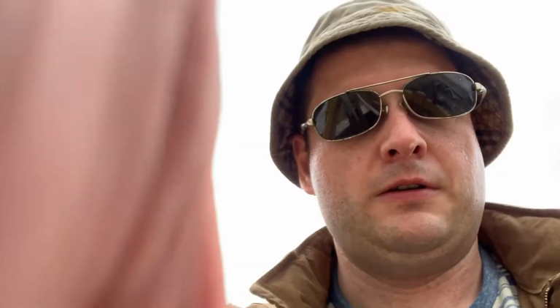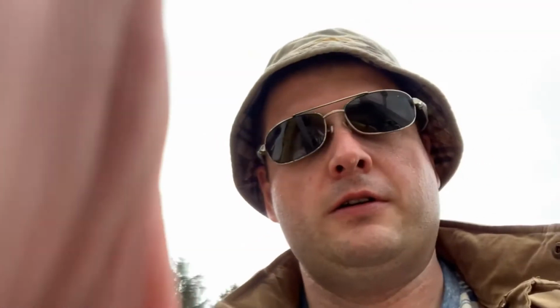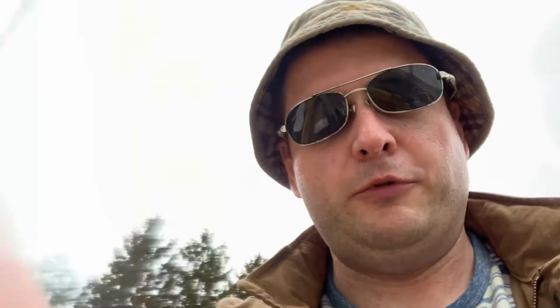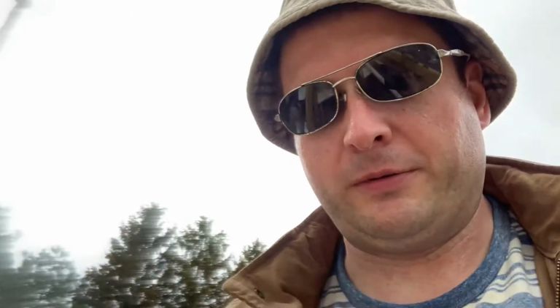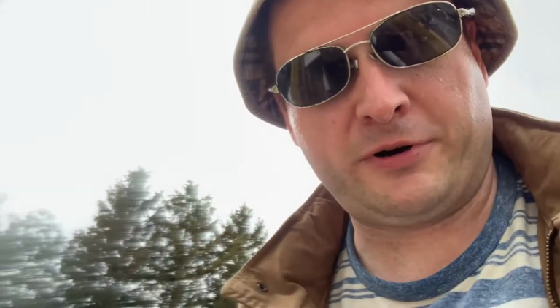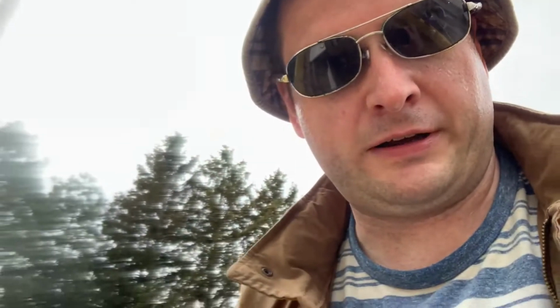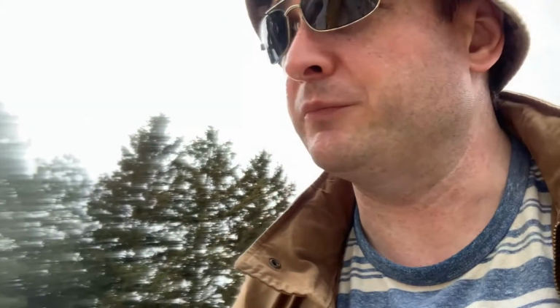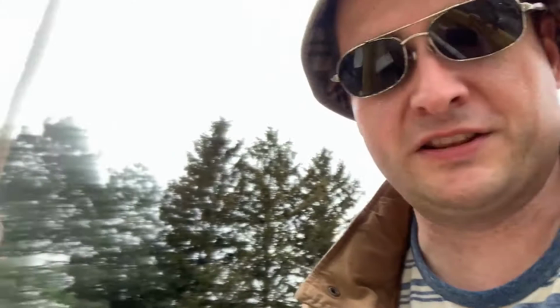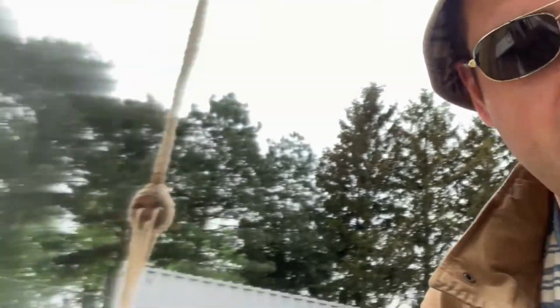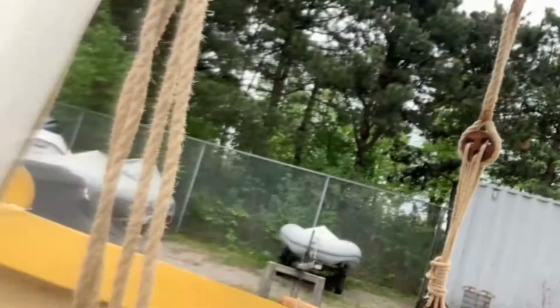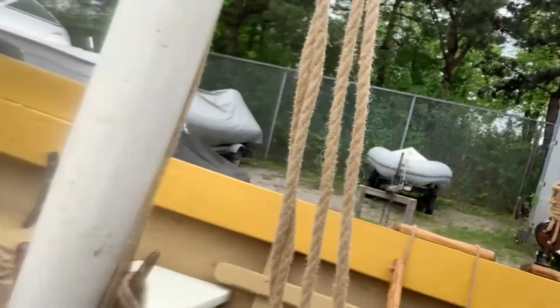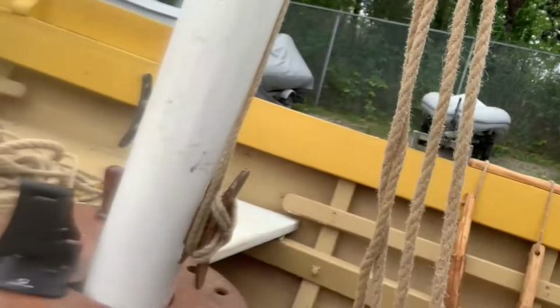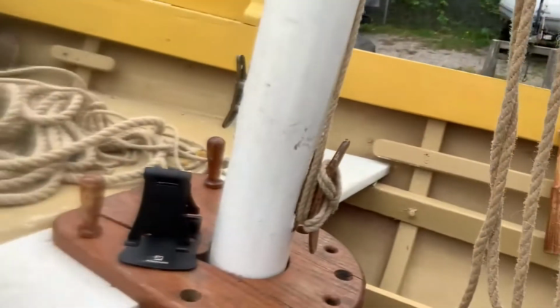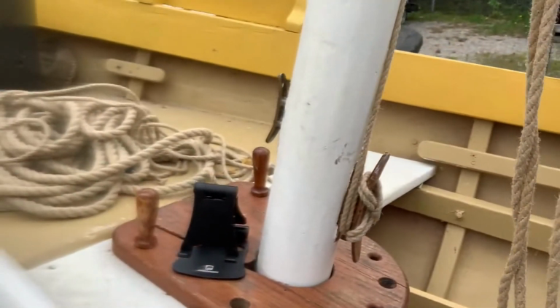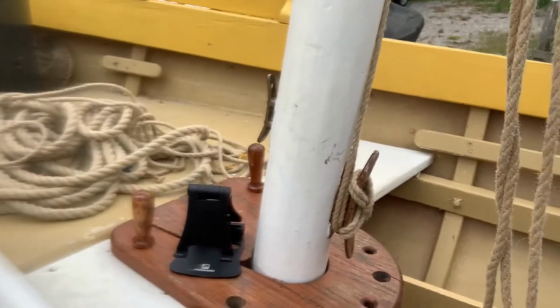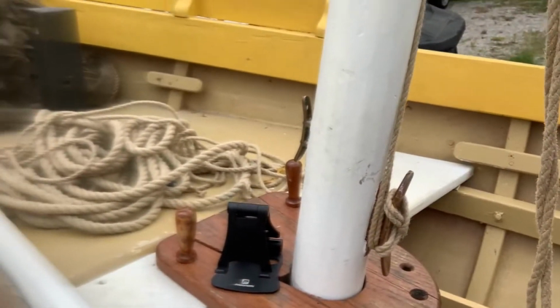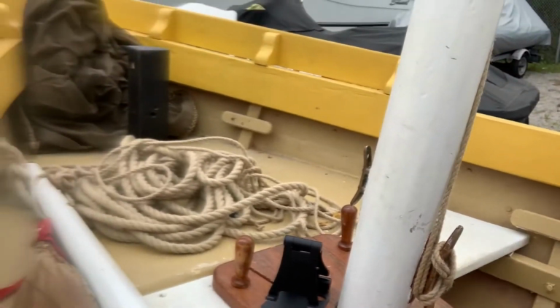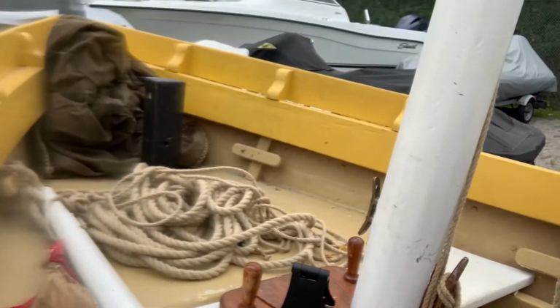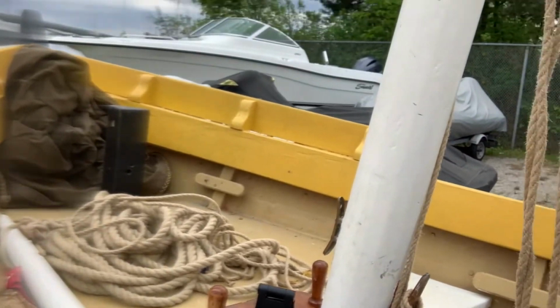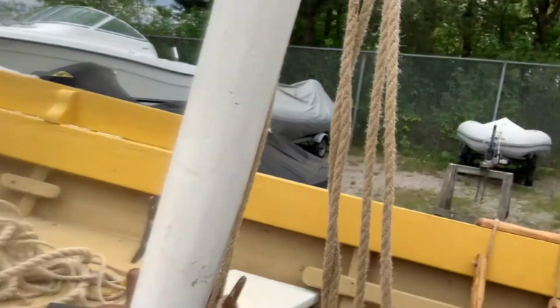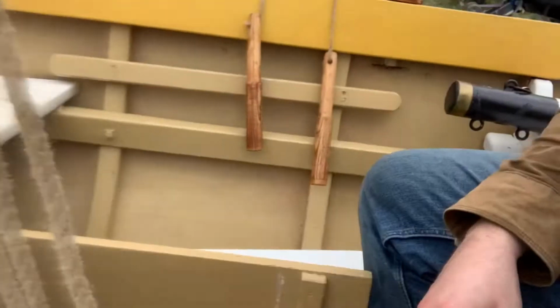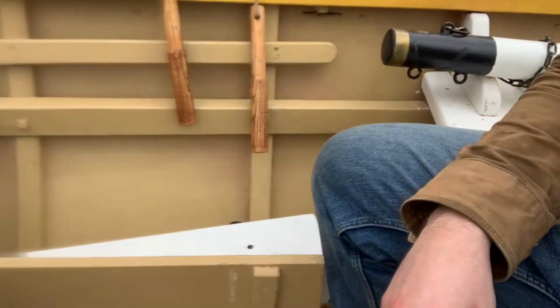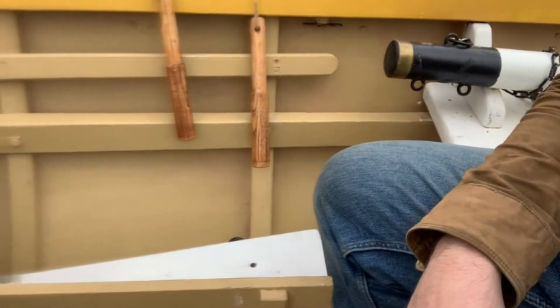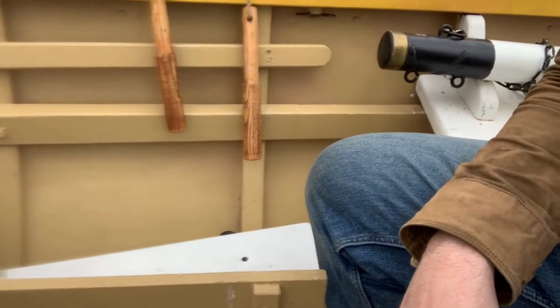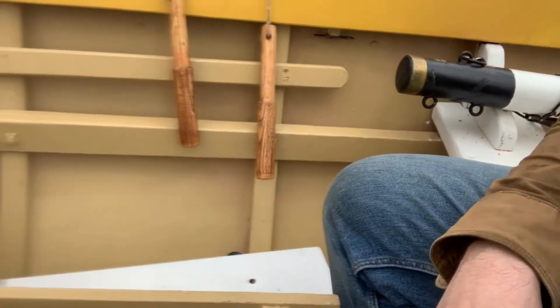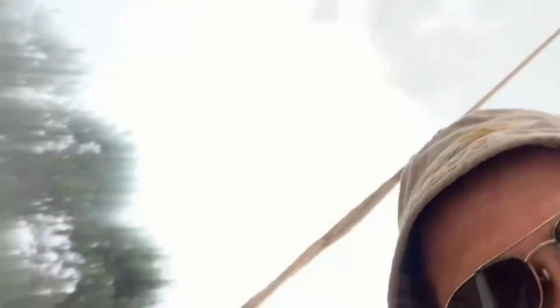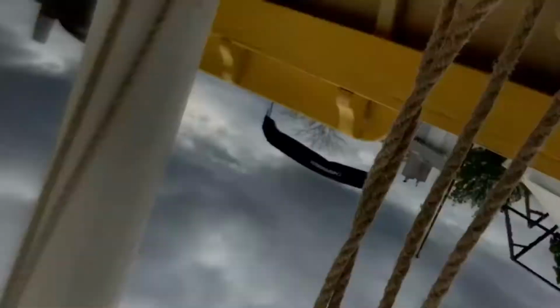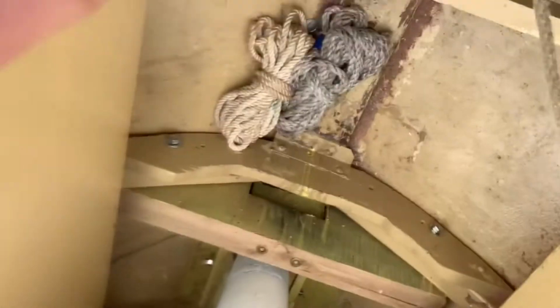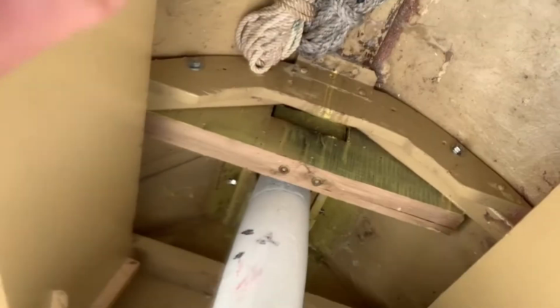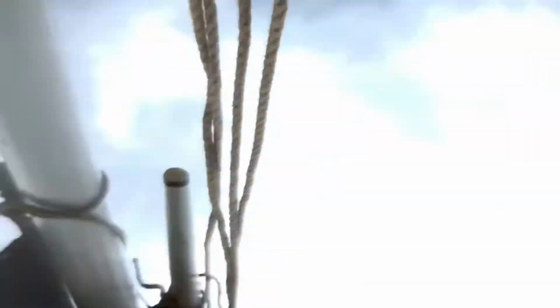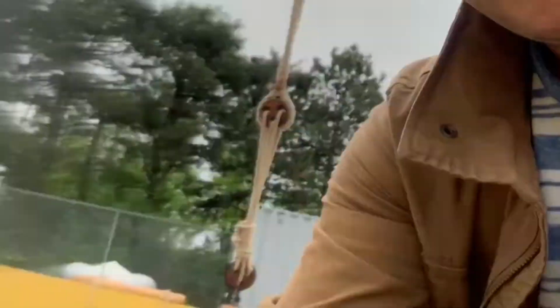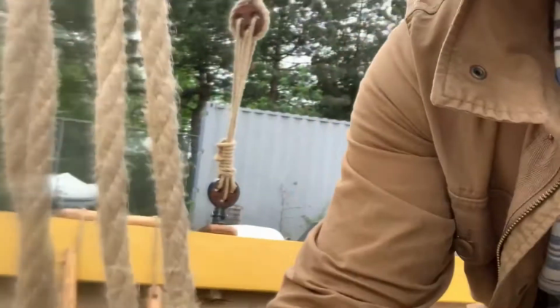Moving up to the bowsprit. Before we get there I've left a little bit of a mess for myself, so I'm going to clean that up. I'm going to close the foremast hatch here so that I can get at it.